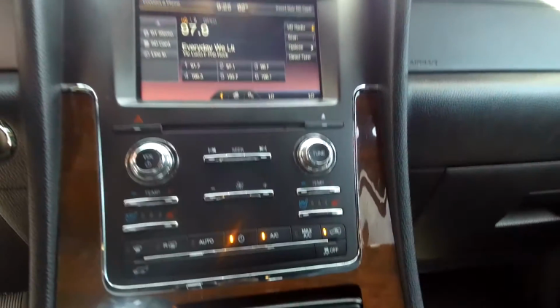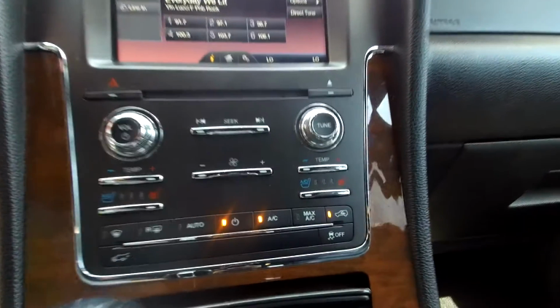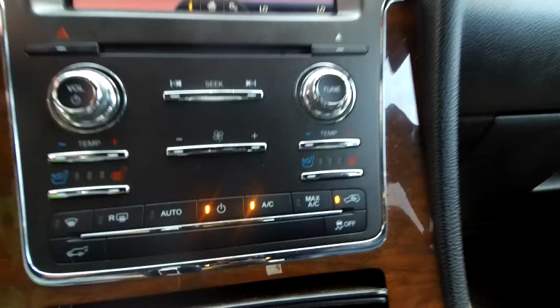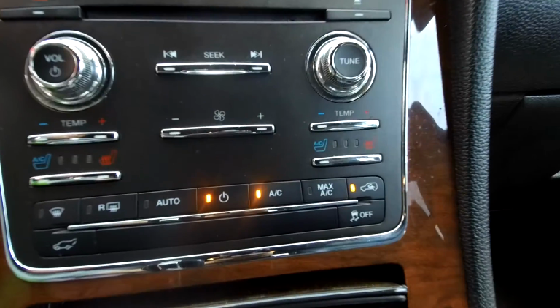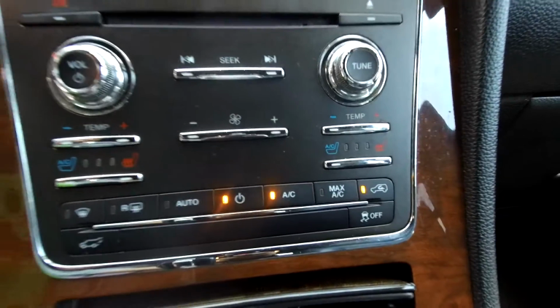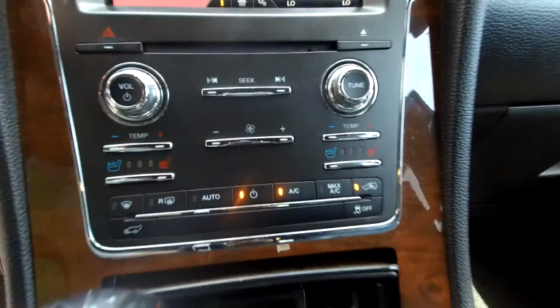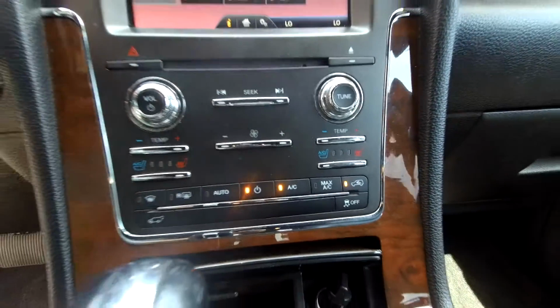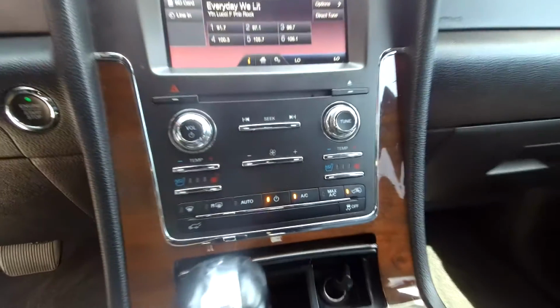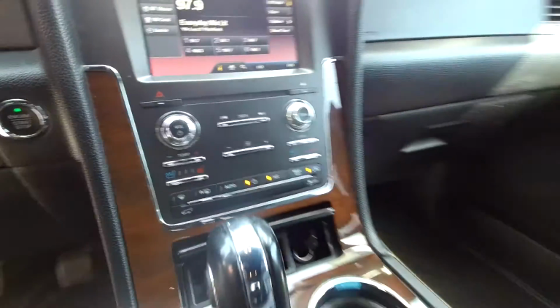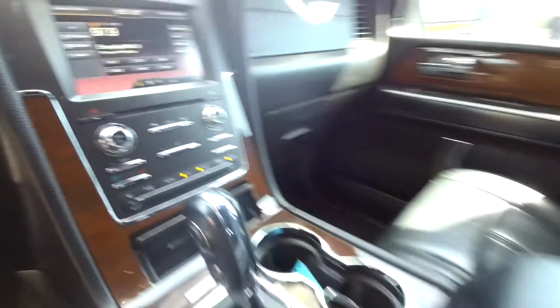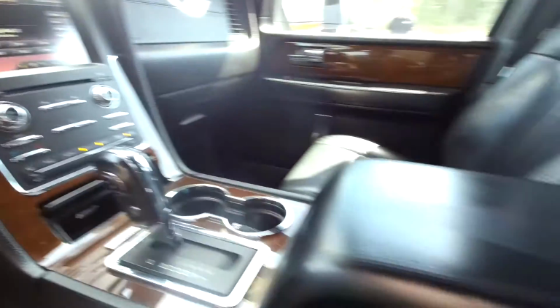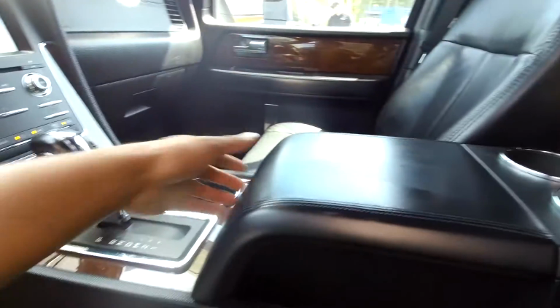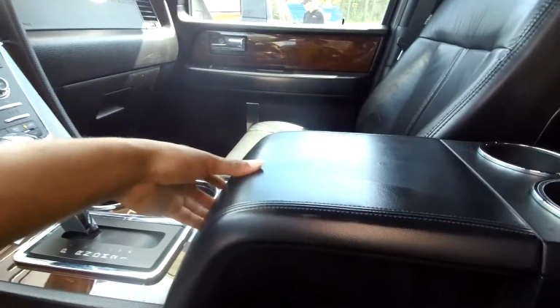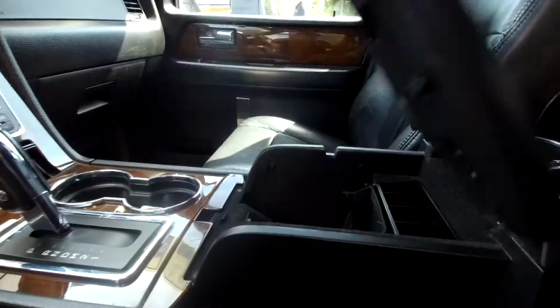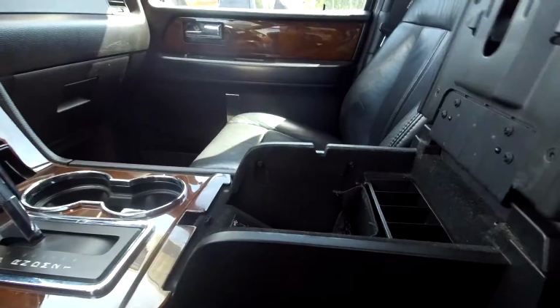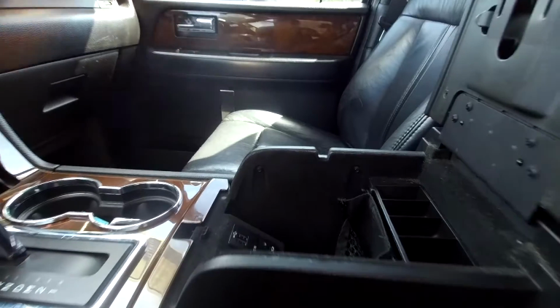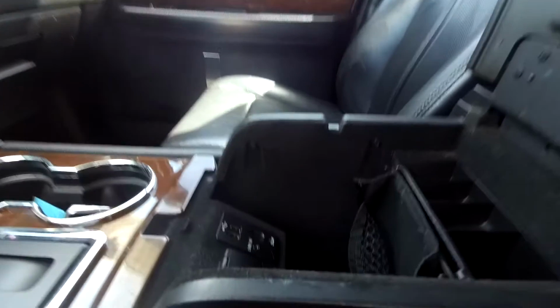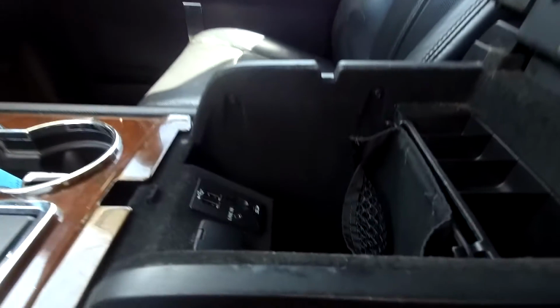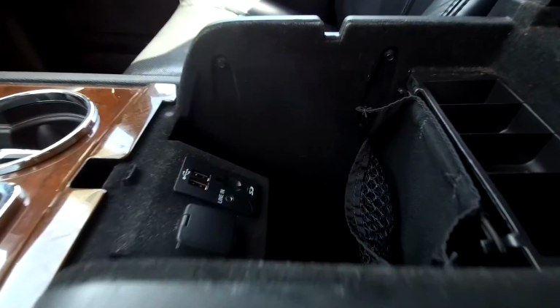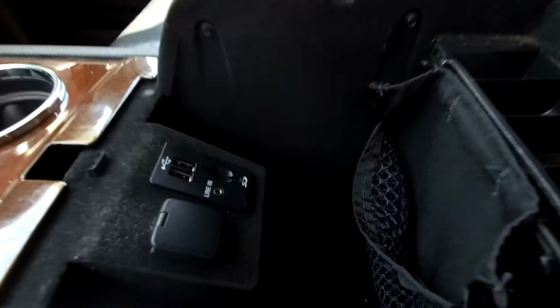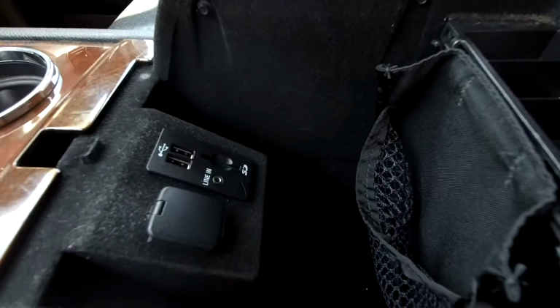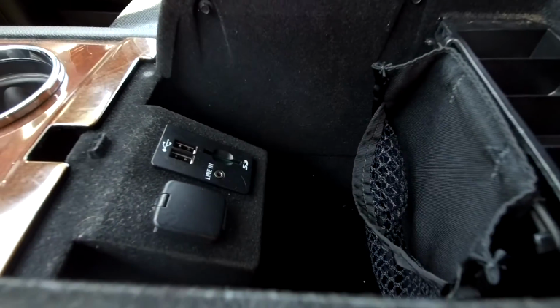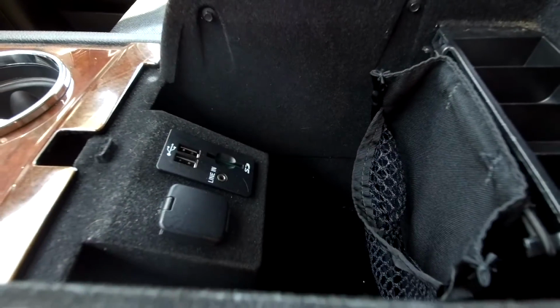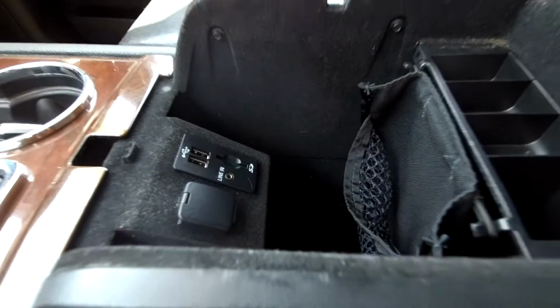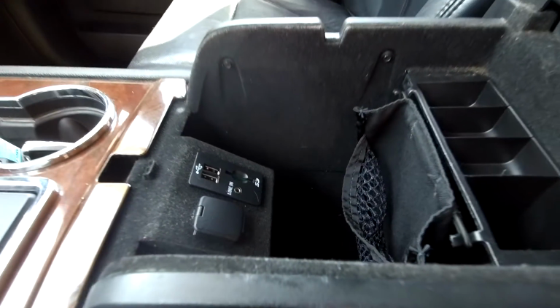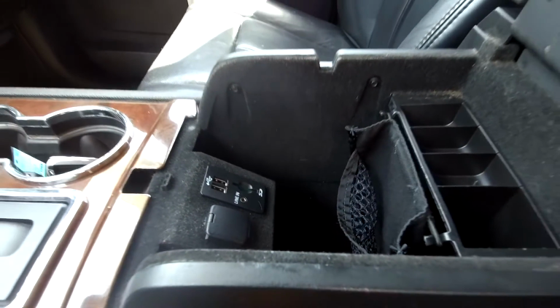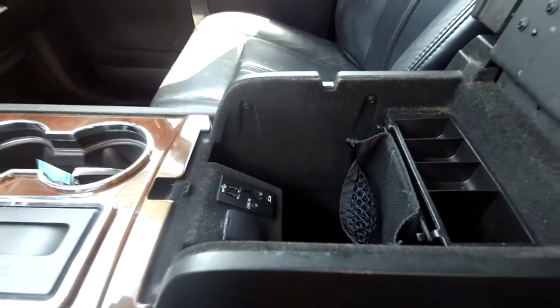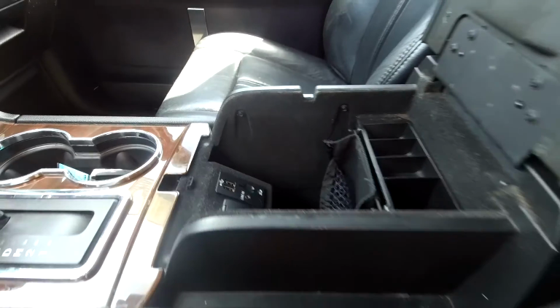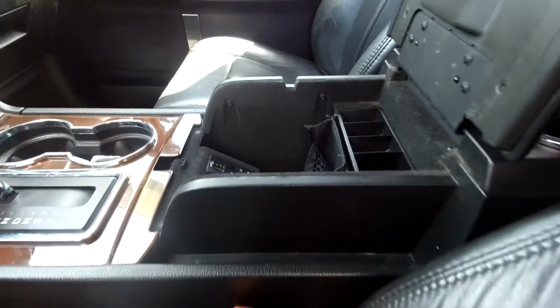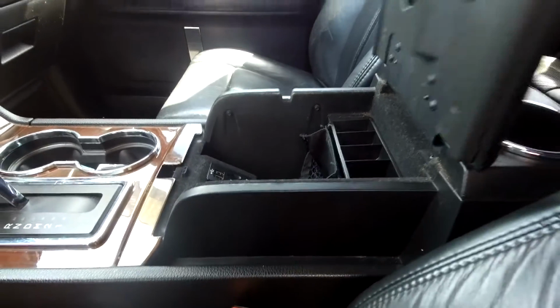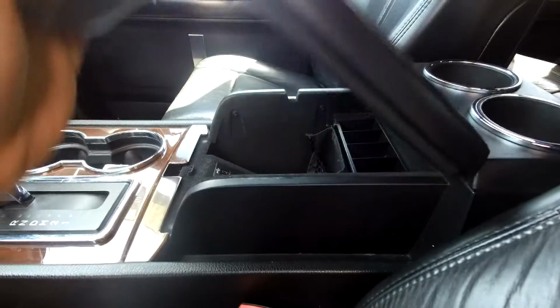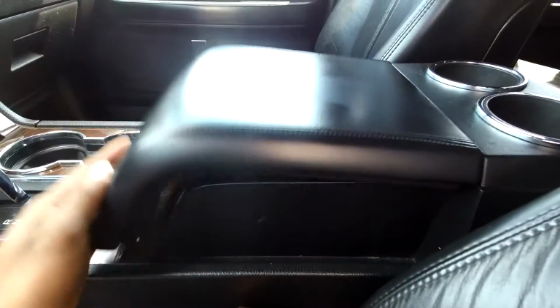You will also have Bluetooth and CD provided. Your regular climate control is just below. You can also check out the middle console area — it goes pretty deep down. You will also see an additional power port along with USB, SD, and auxiliary.